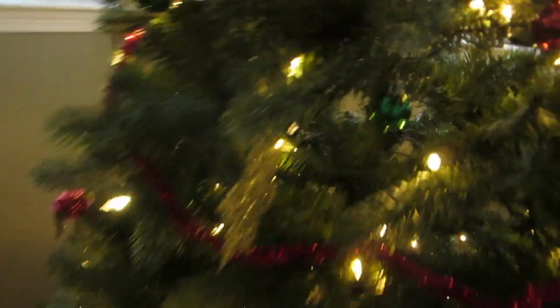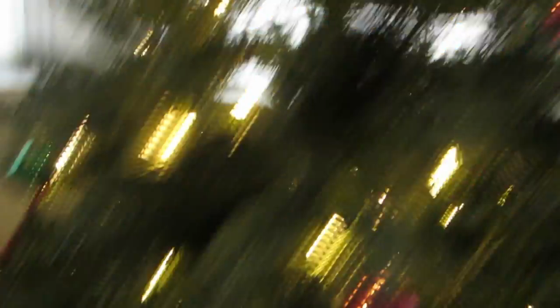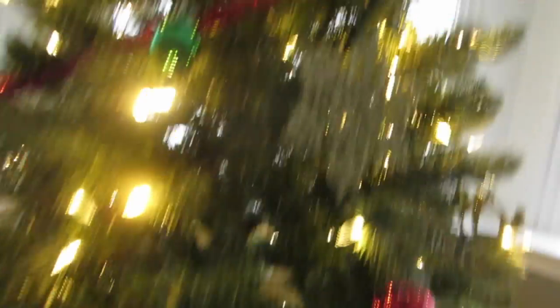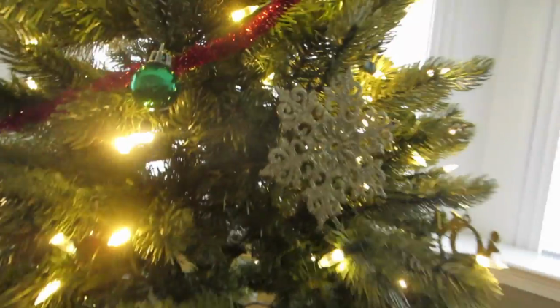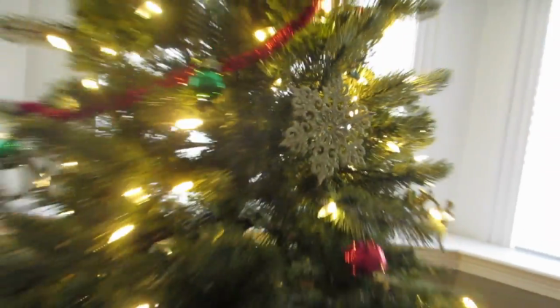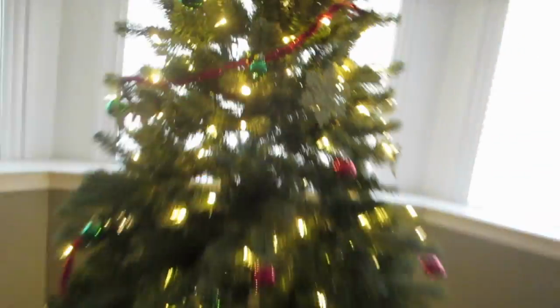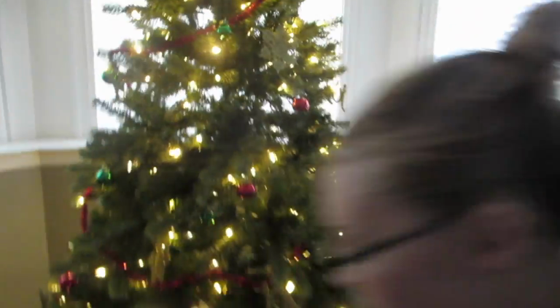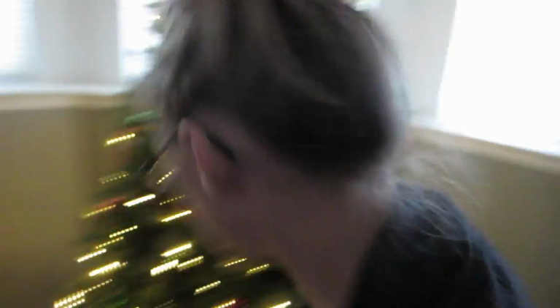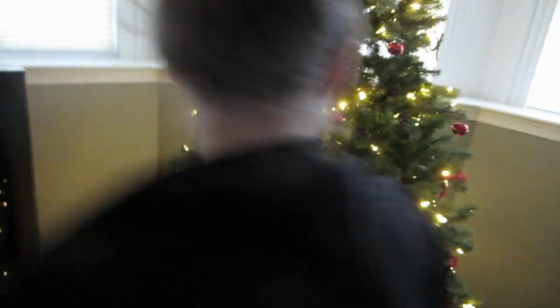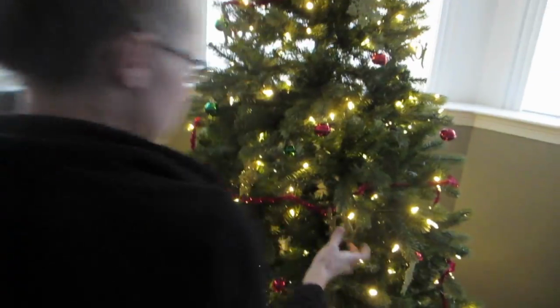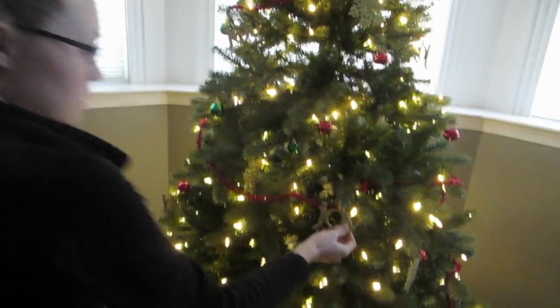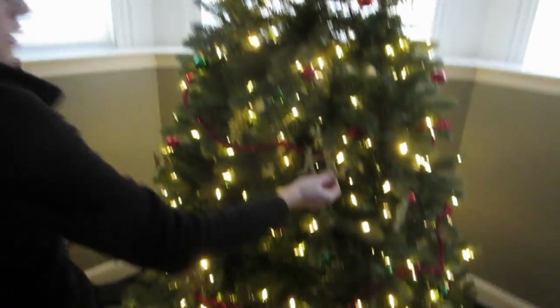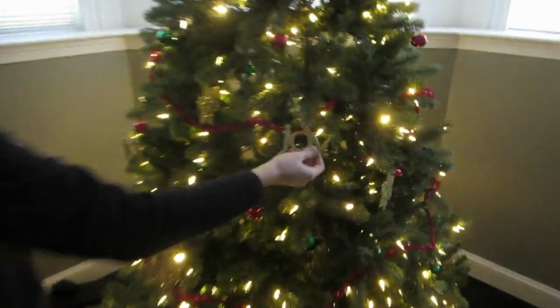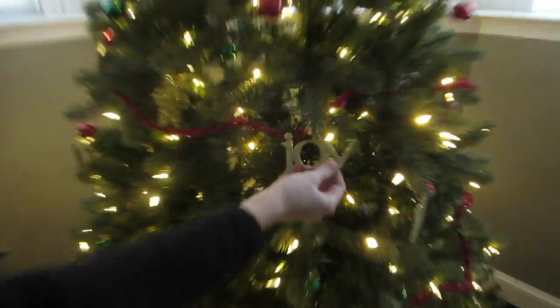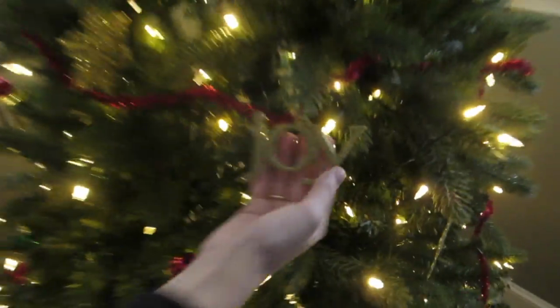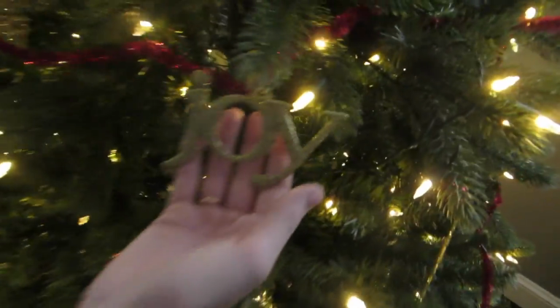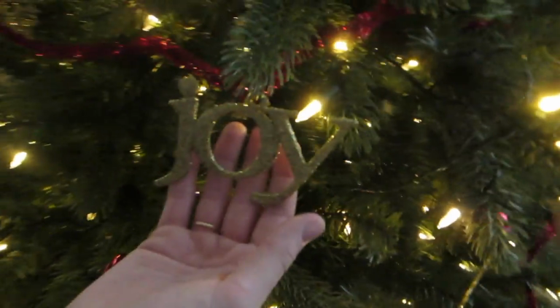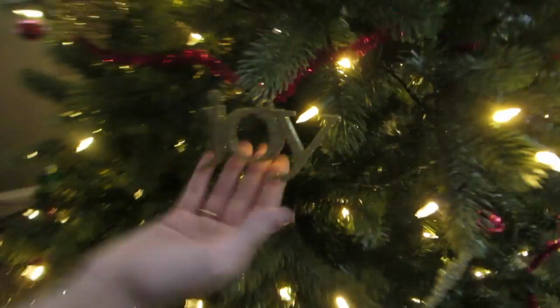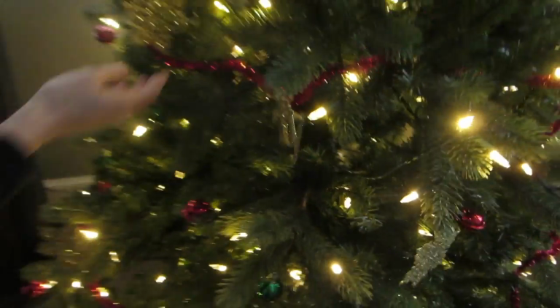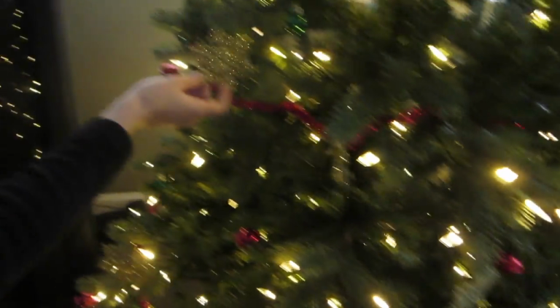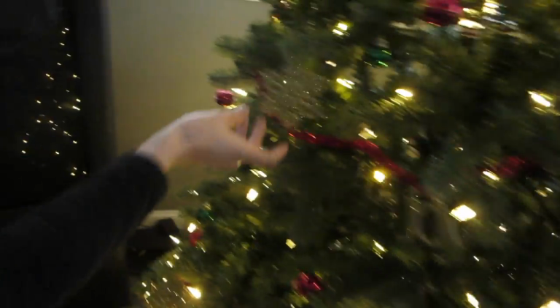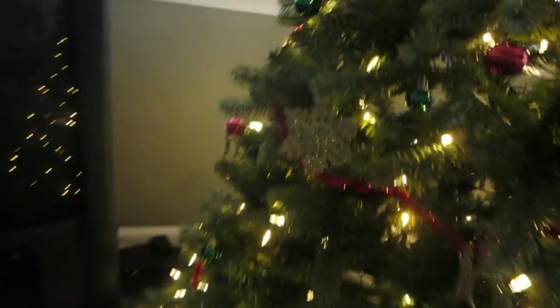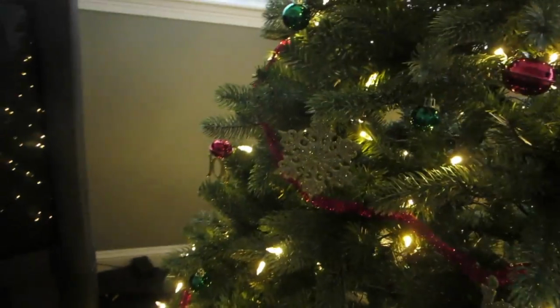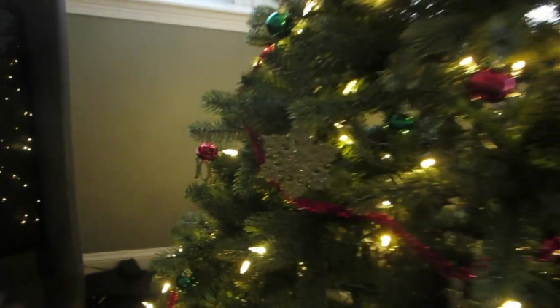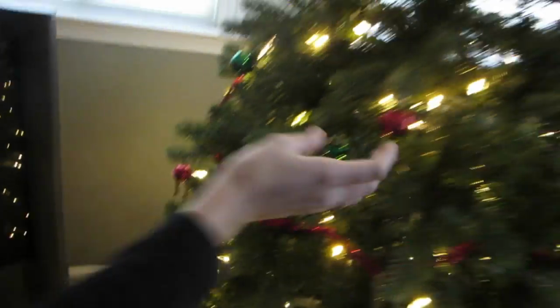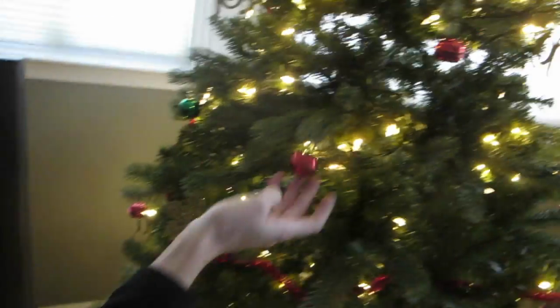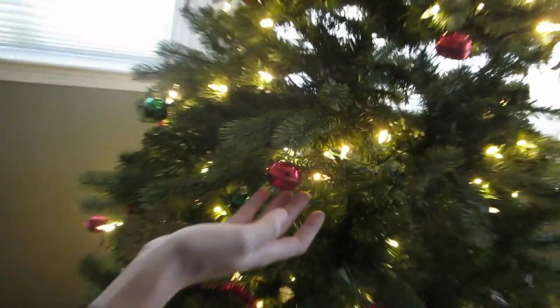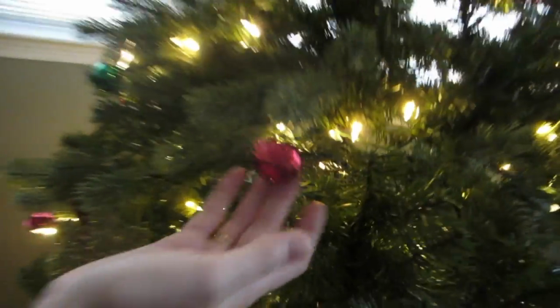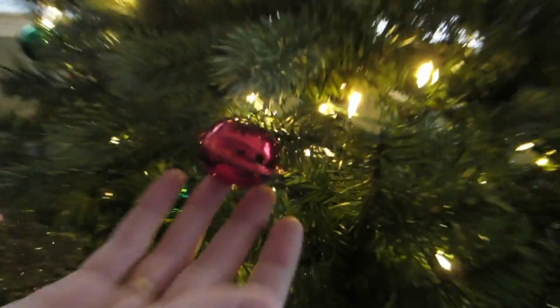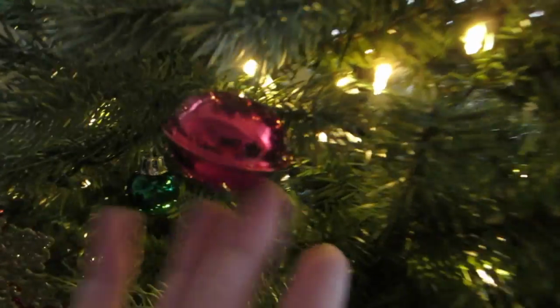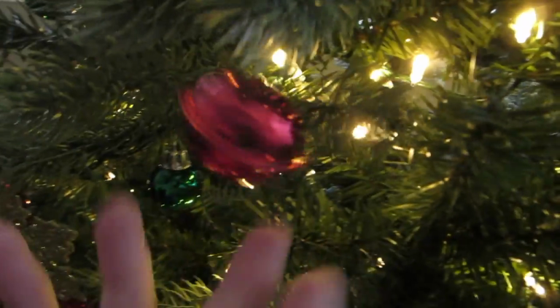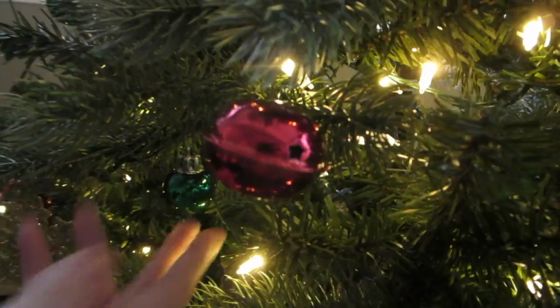One, two — five joys and five snowflakes and then like ten jingle bells.